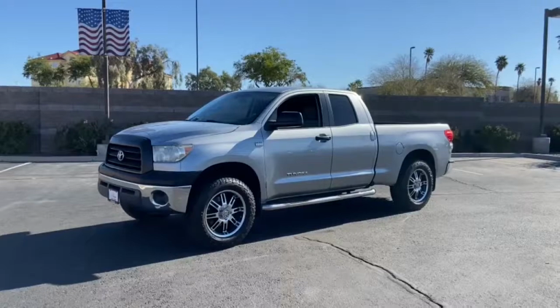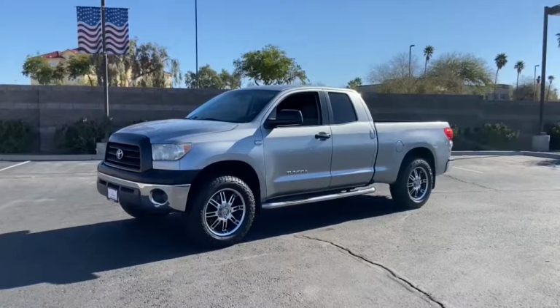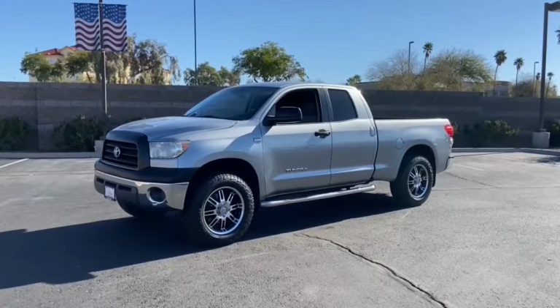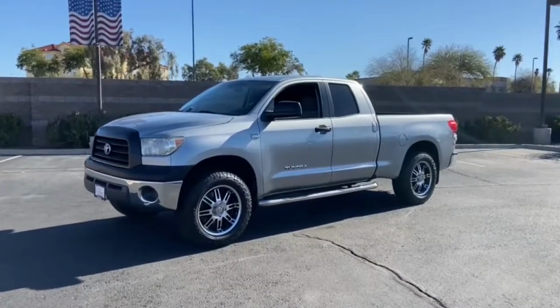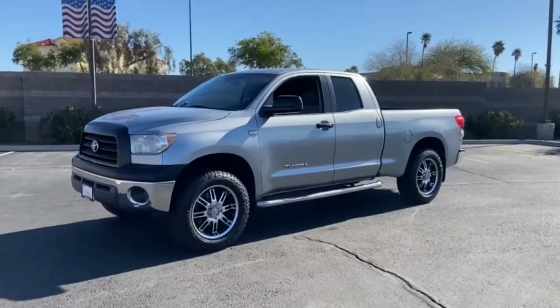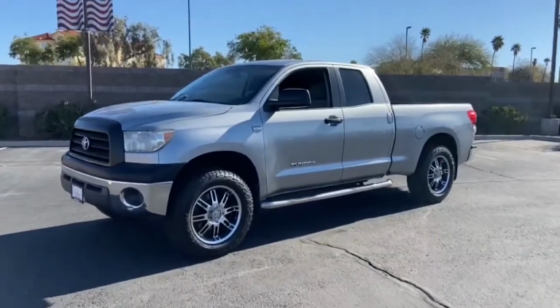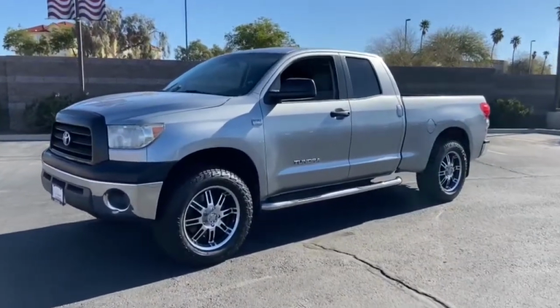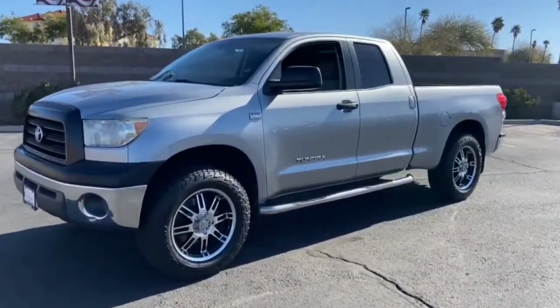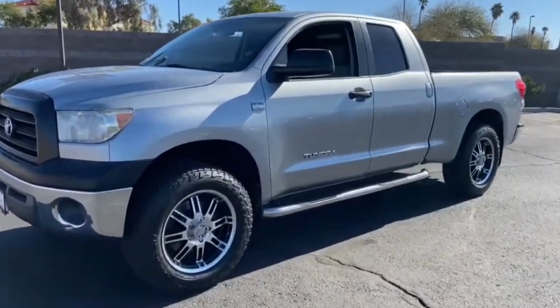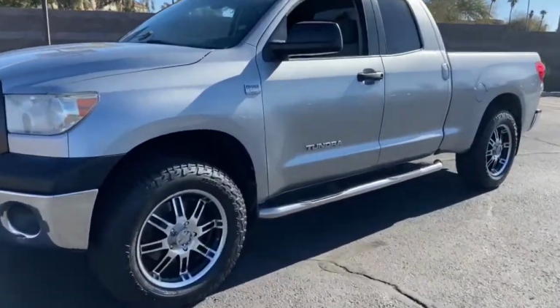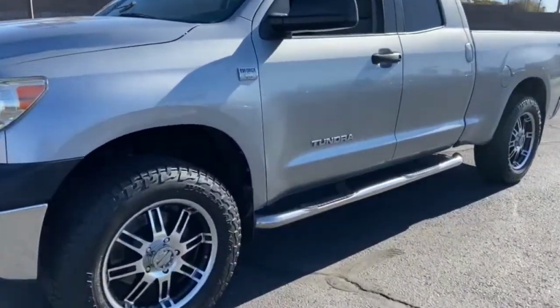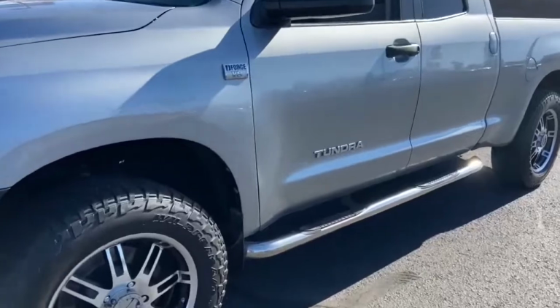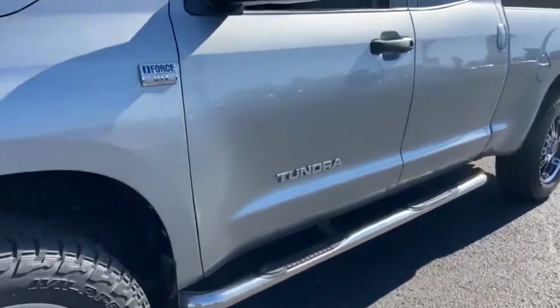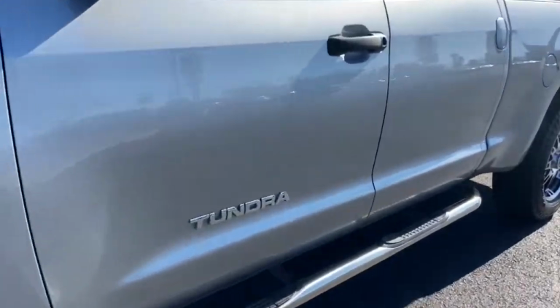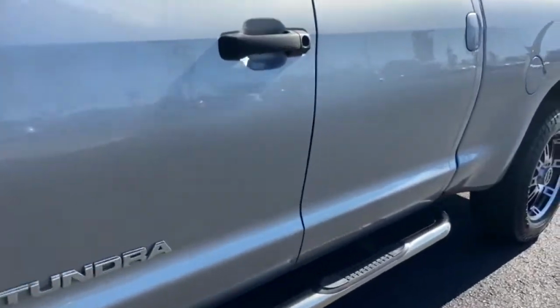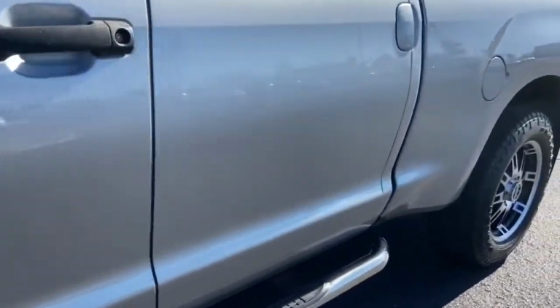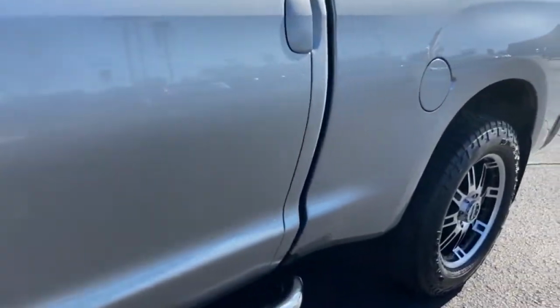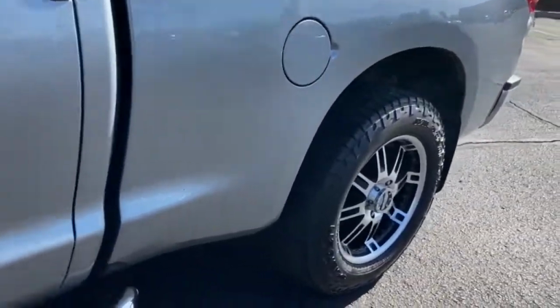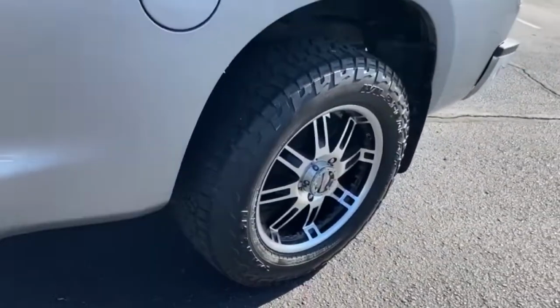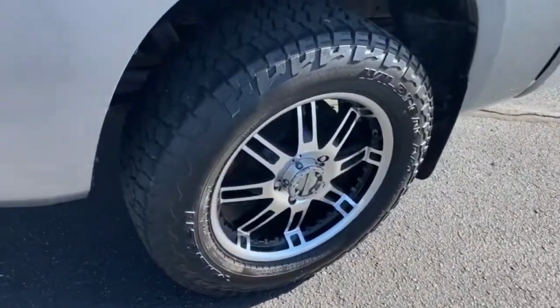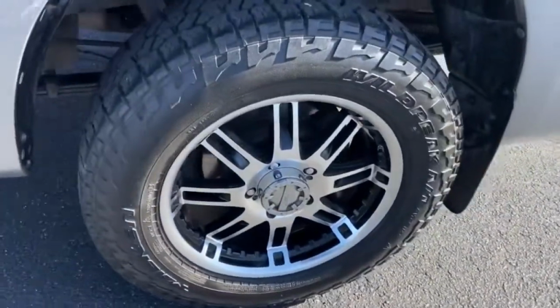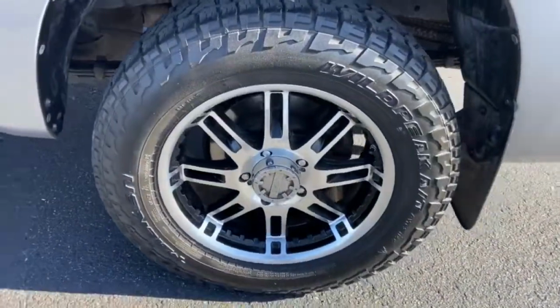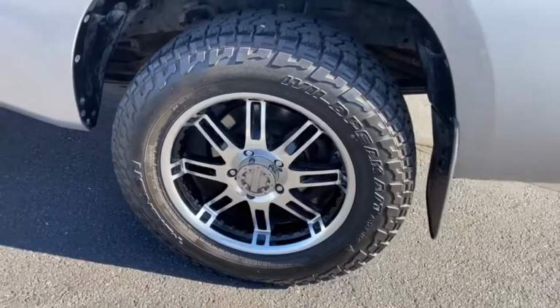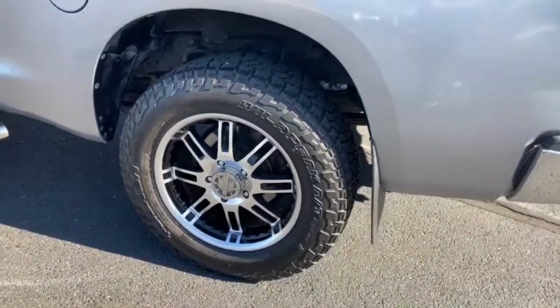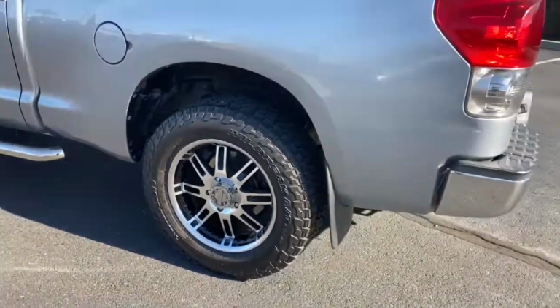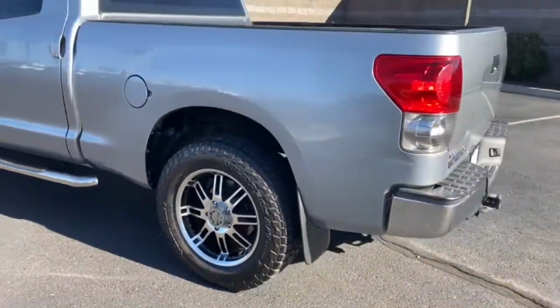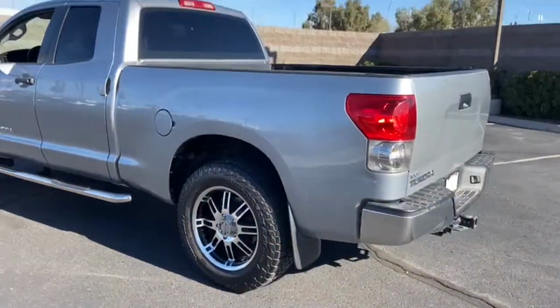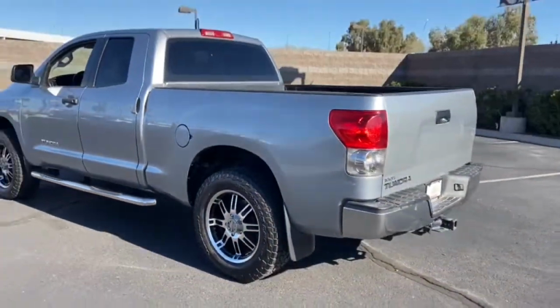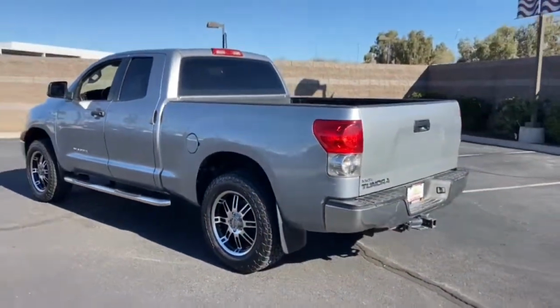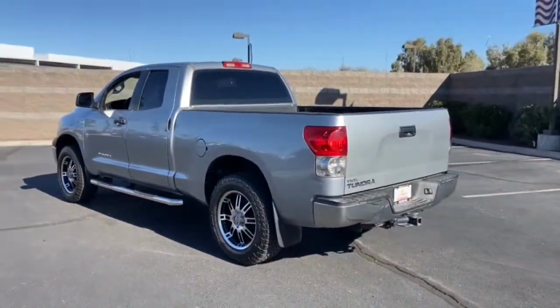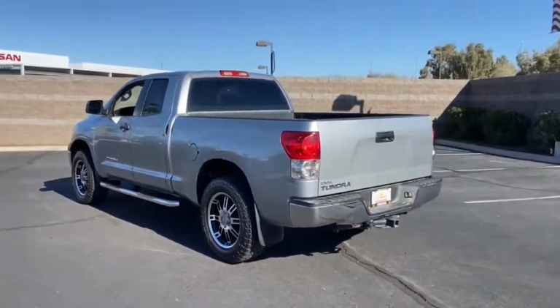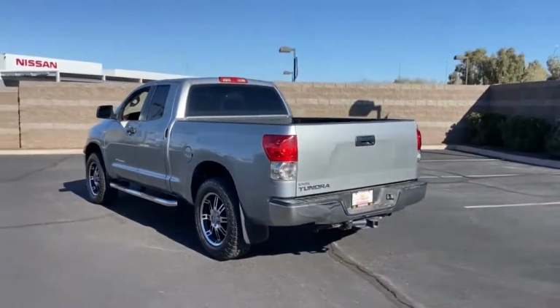Look no further than the 2009 Toyota Tundra. With less than 150,000 miles on the odometer, this vehicle stands out from the rest. Now is the perfect time to start a fresh new chapter in your traveling life.